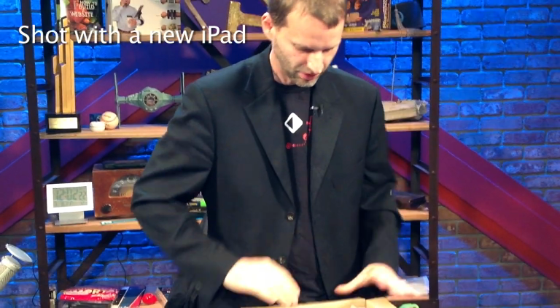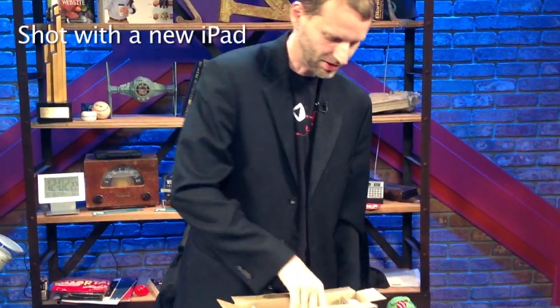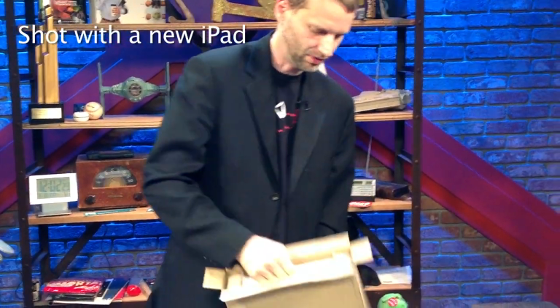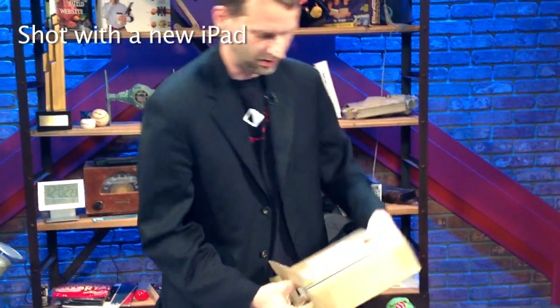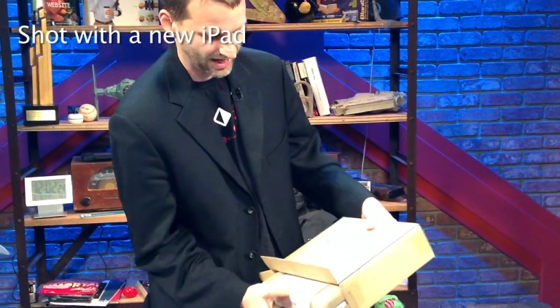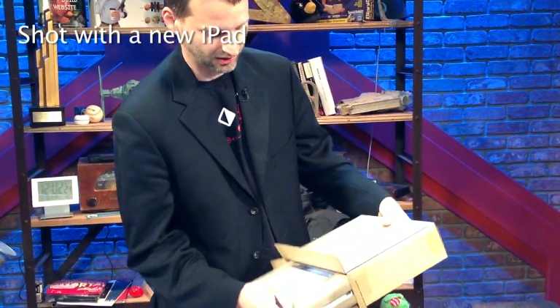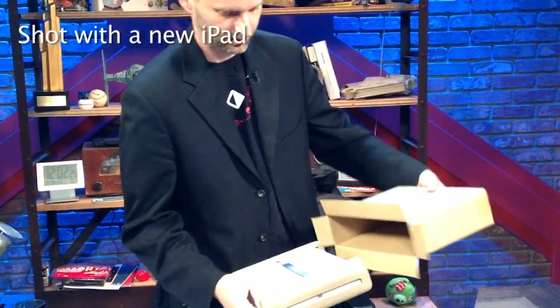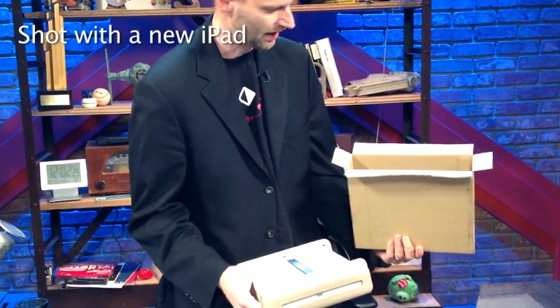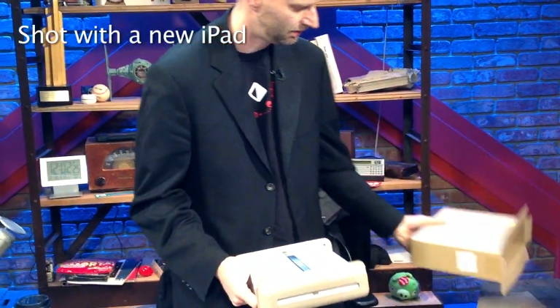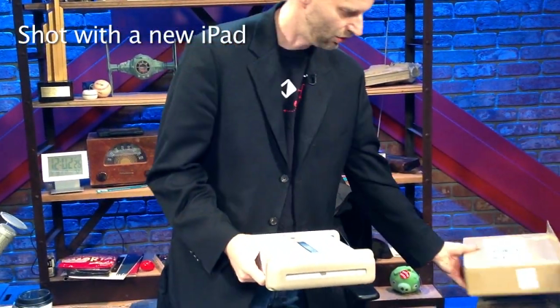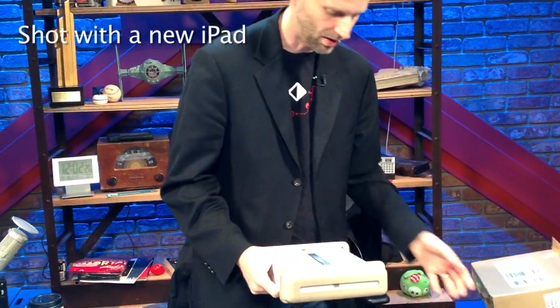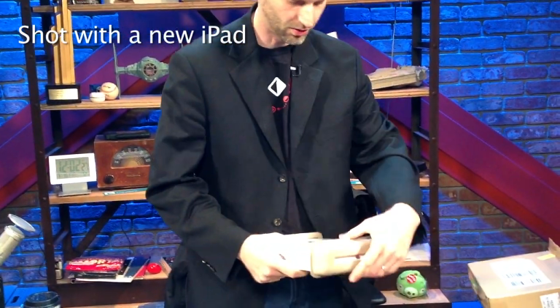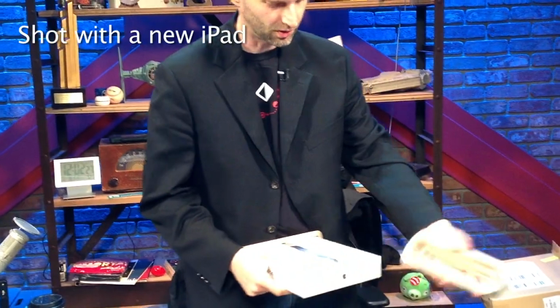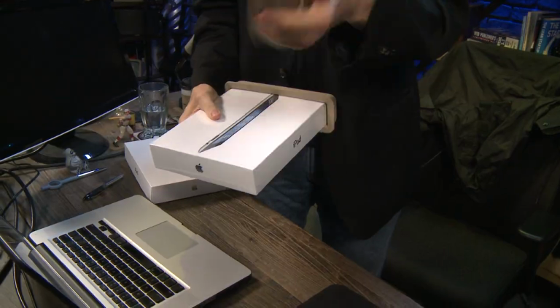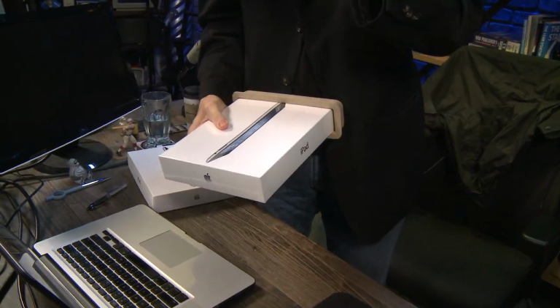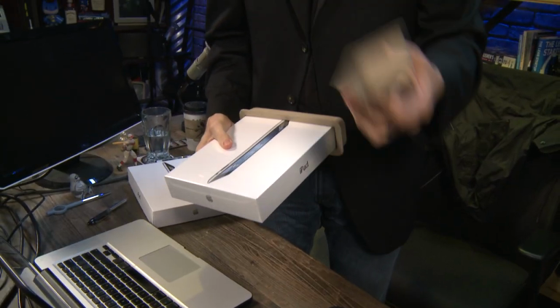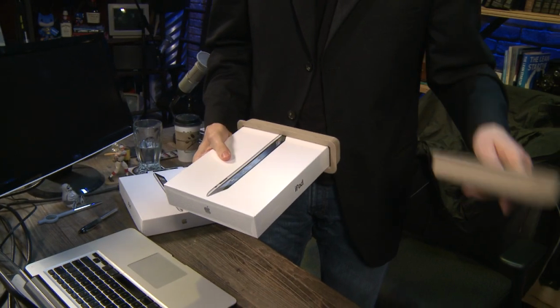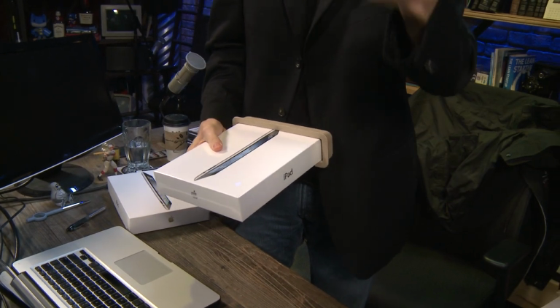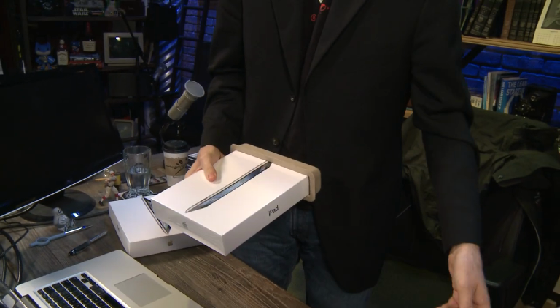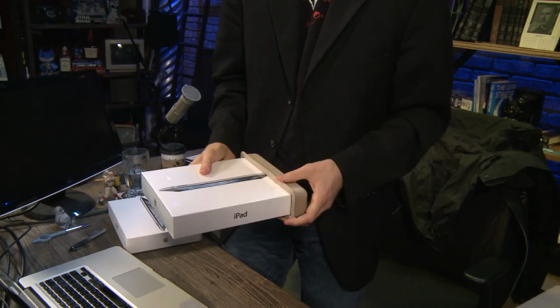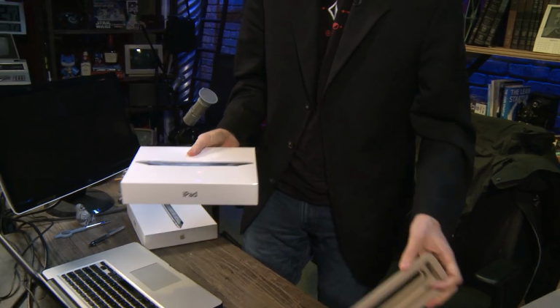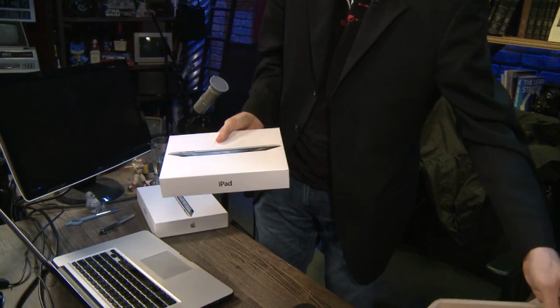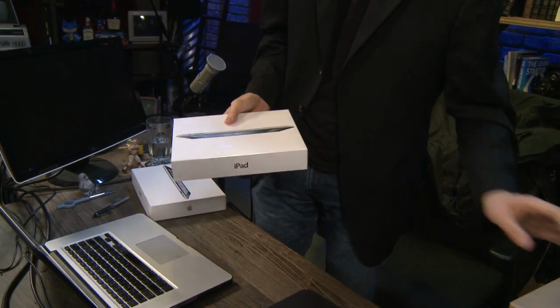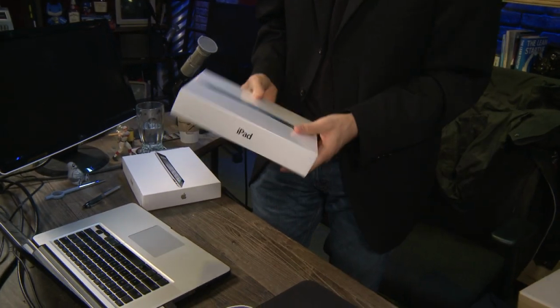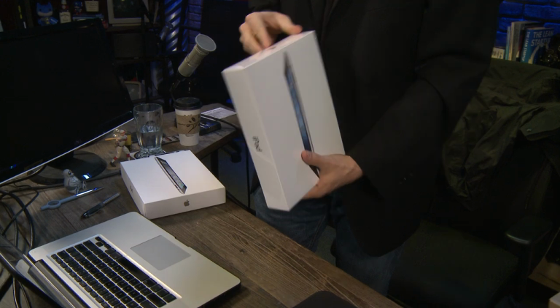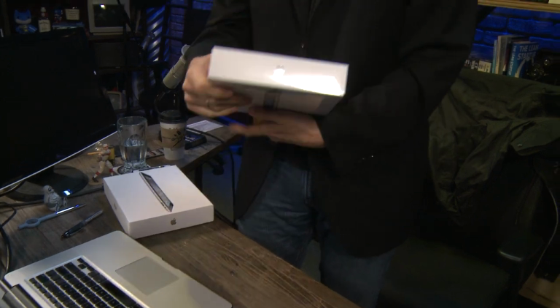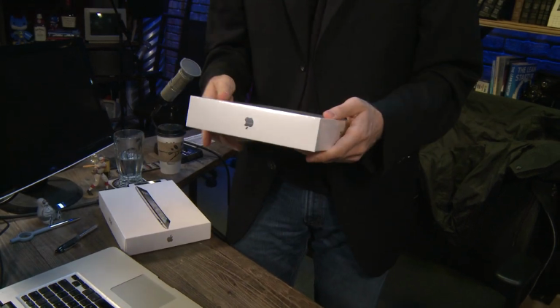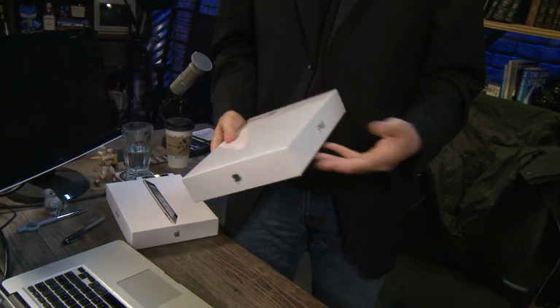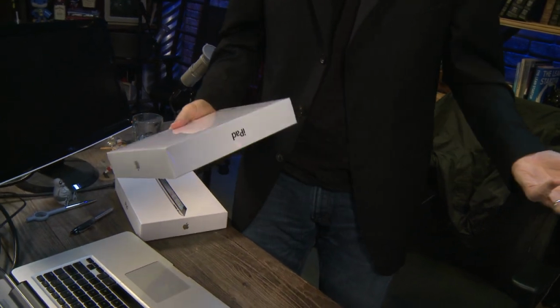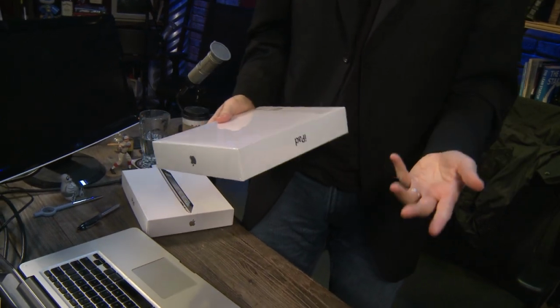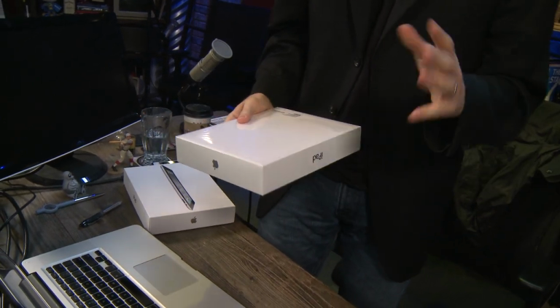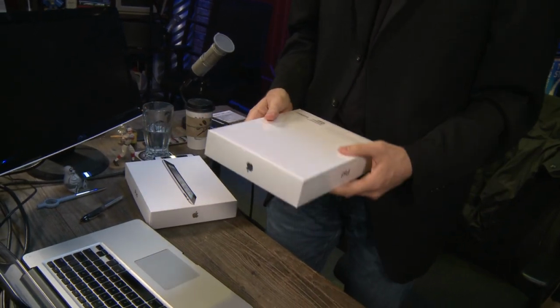Amazon's gotten really good at packaging — look at that, no bubbles, this is biodegradable recyclable stuff. I said Amazon — Apple, that's Apple. Good job.